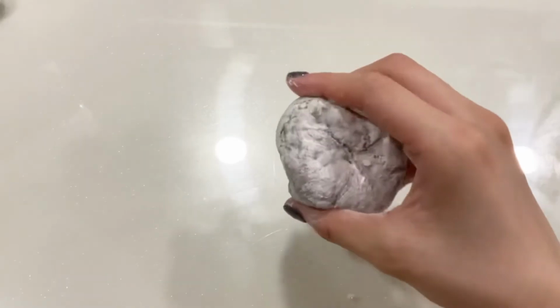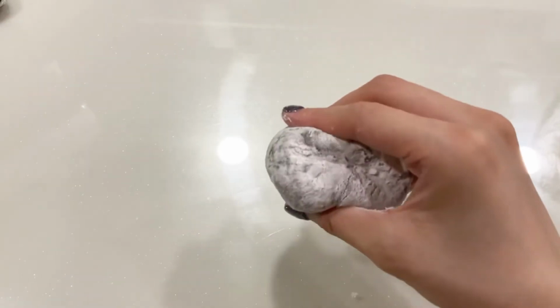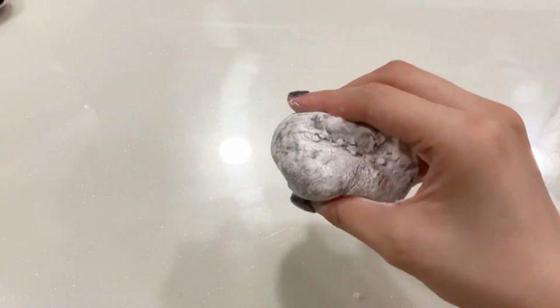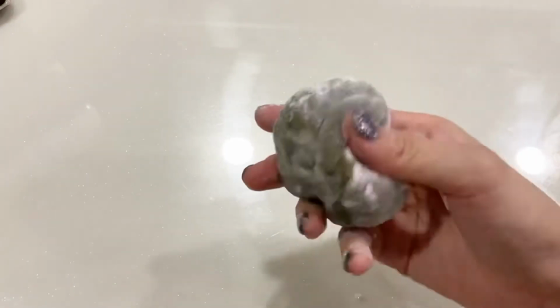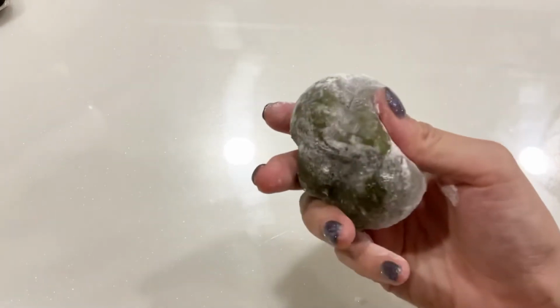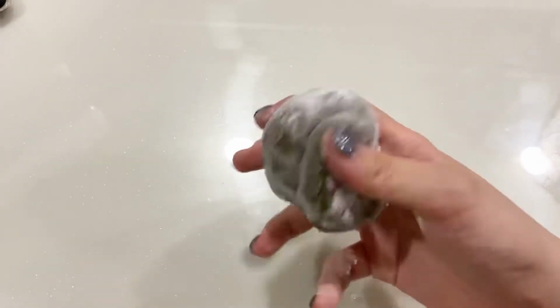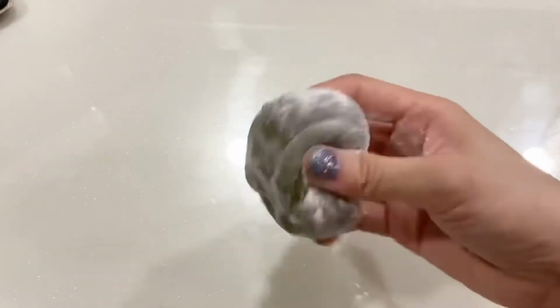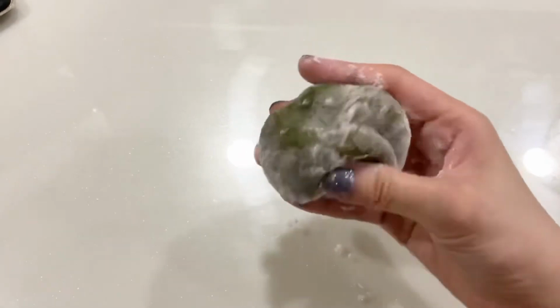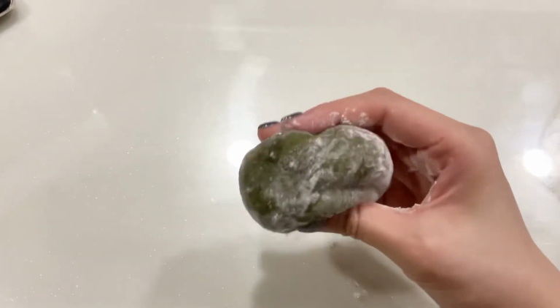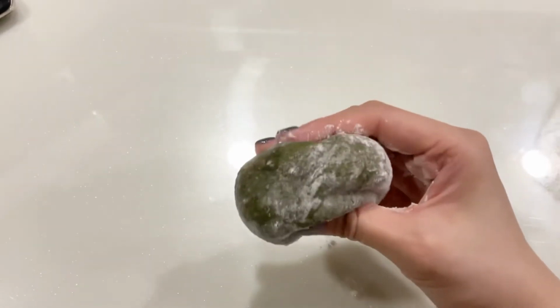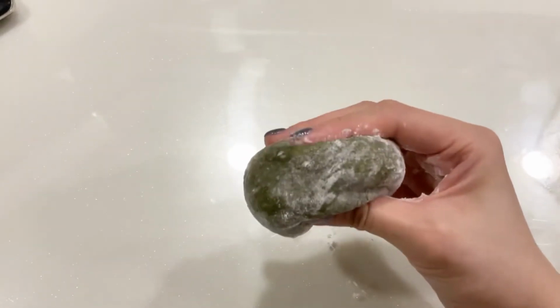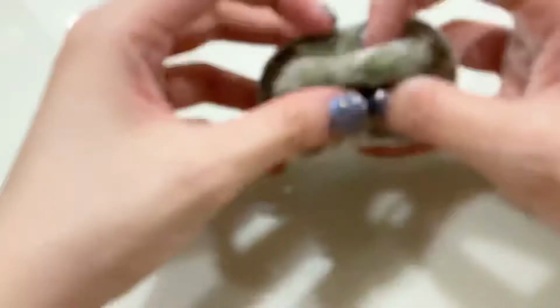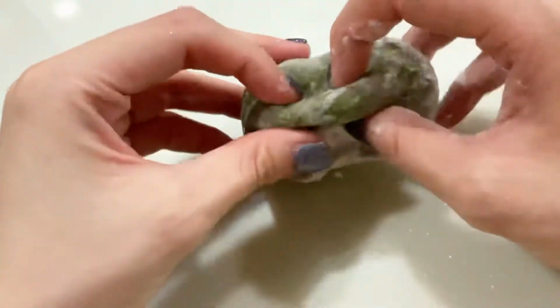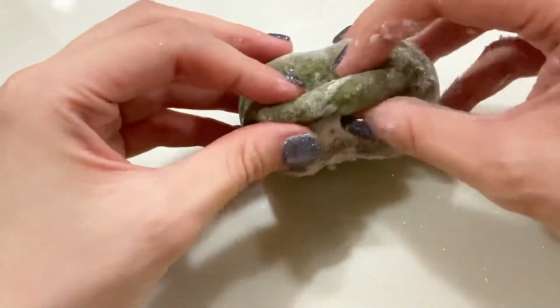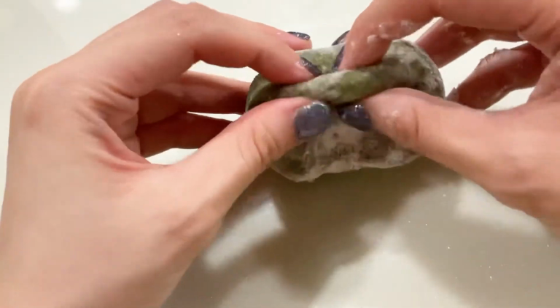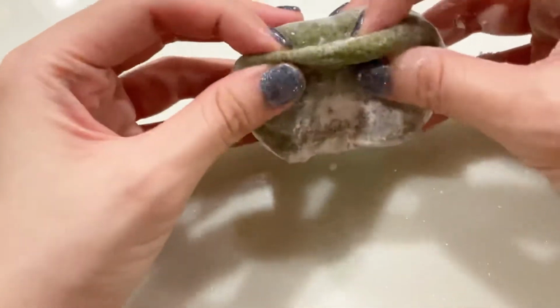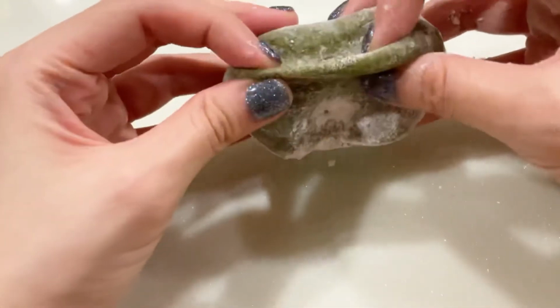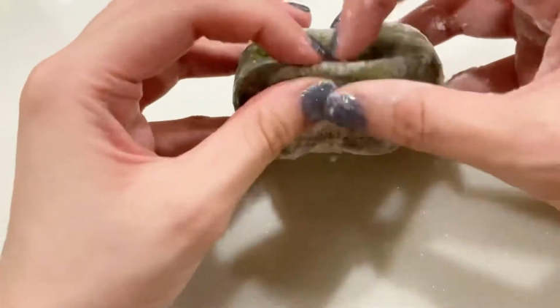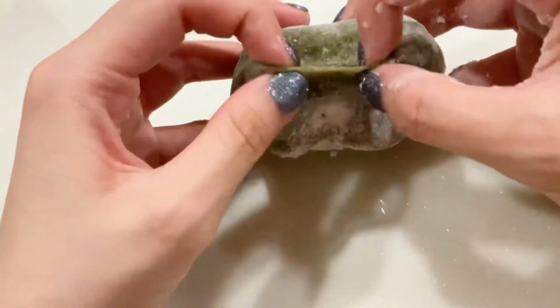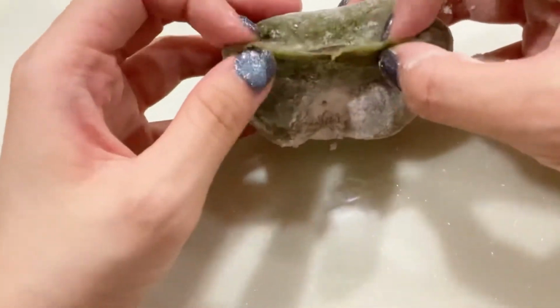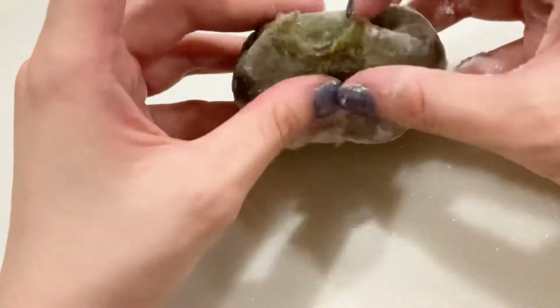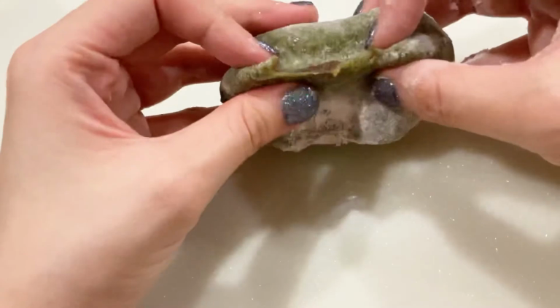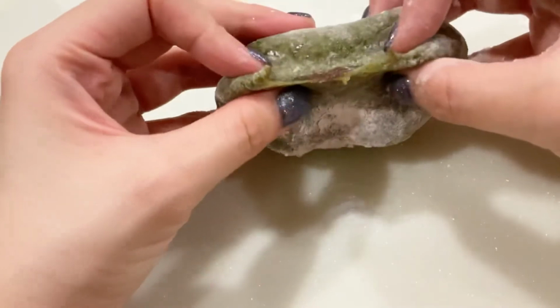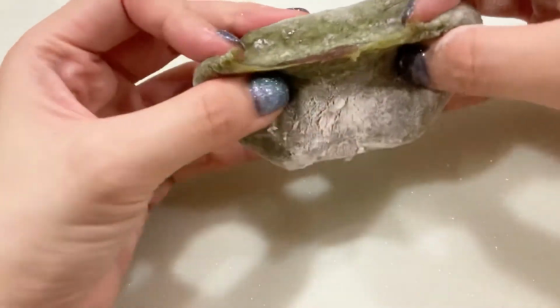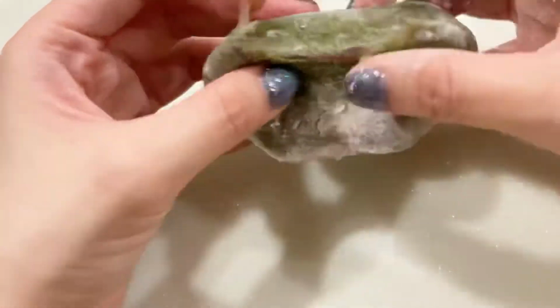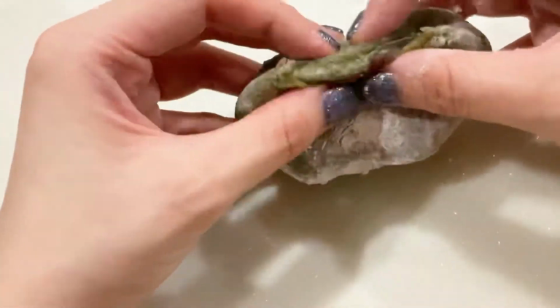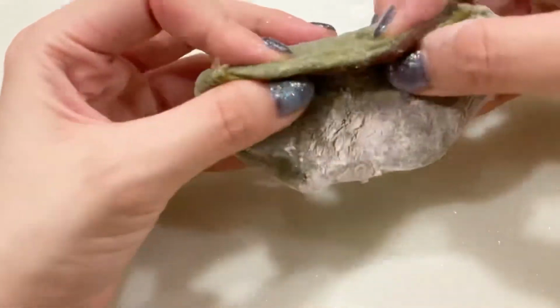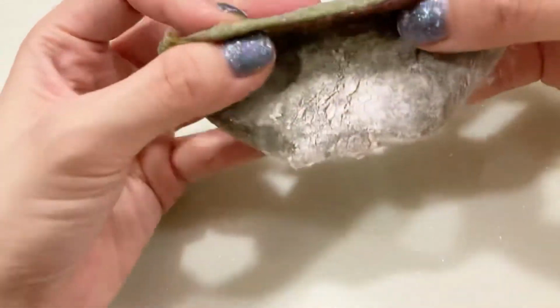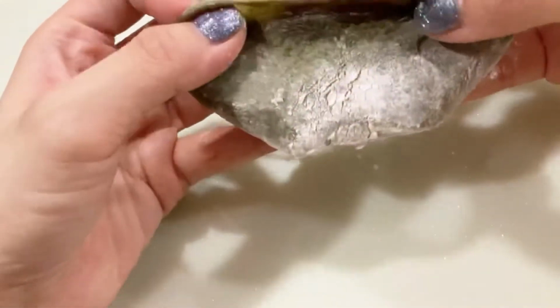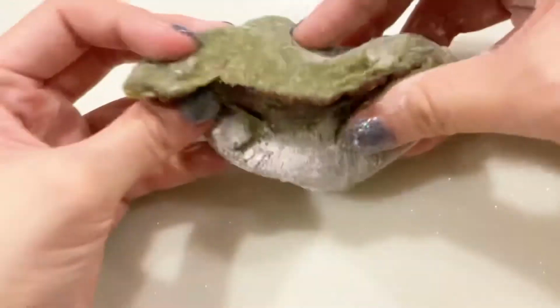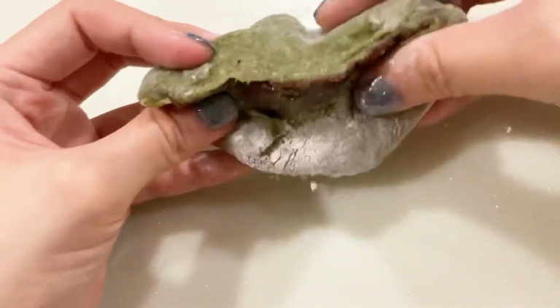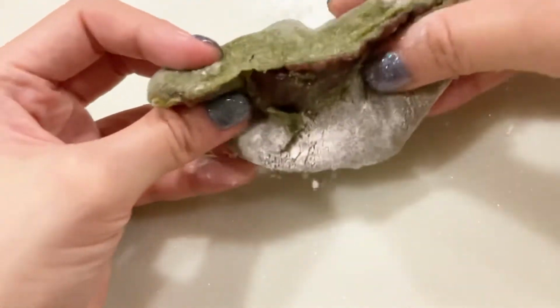It's really squishy and honestly really fun to play with. It's almost like play-doh, and when you tear it open there's not like a red bean filling inside. It's so stretchy and I just can't wait to try it.